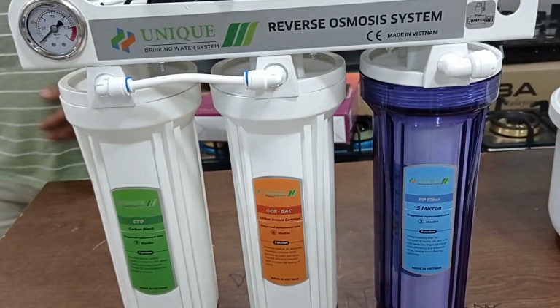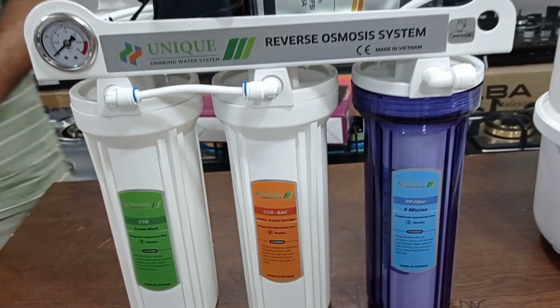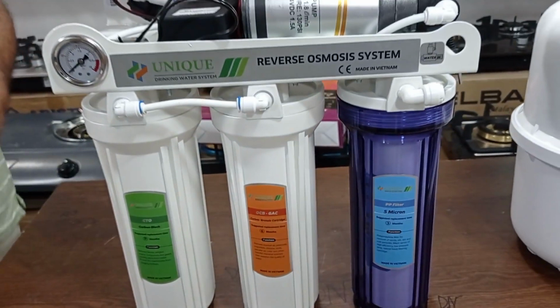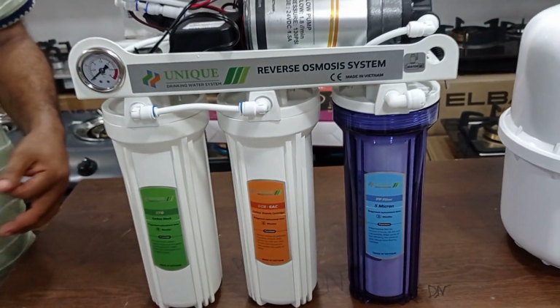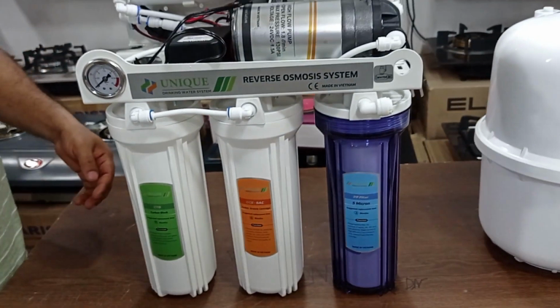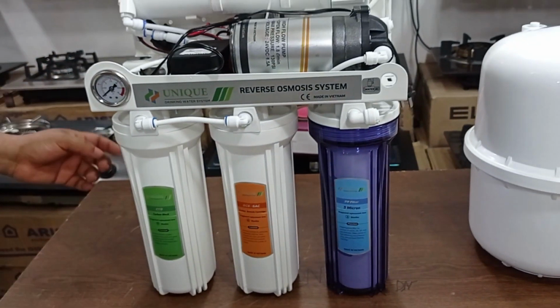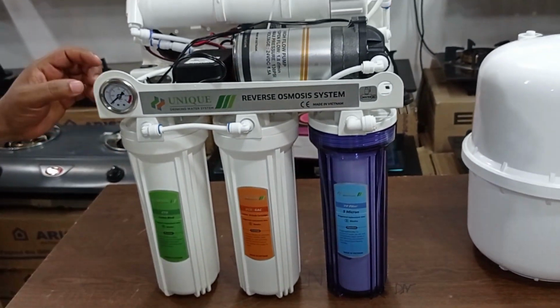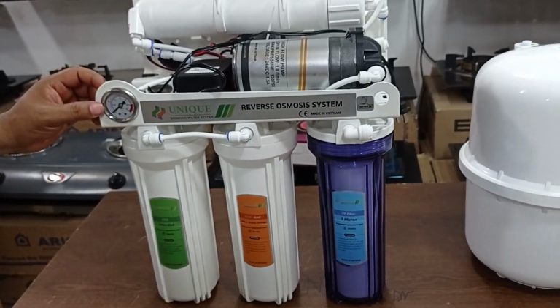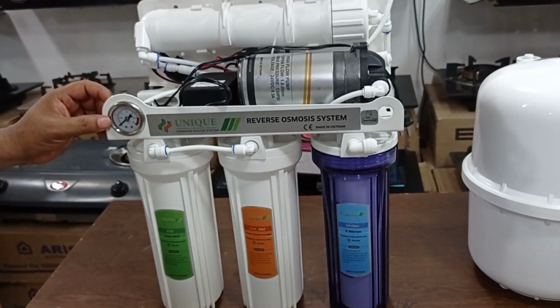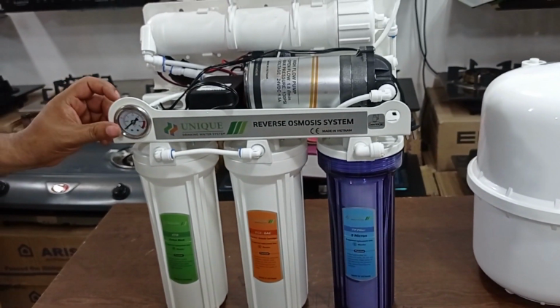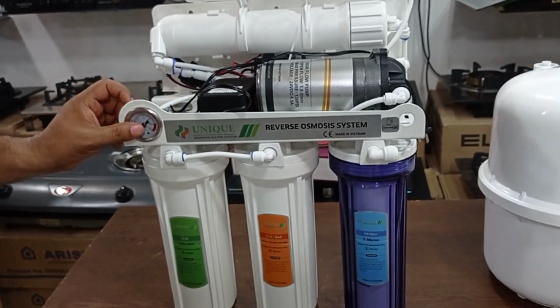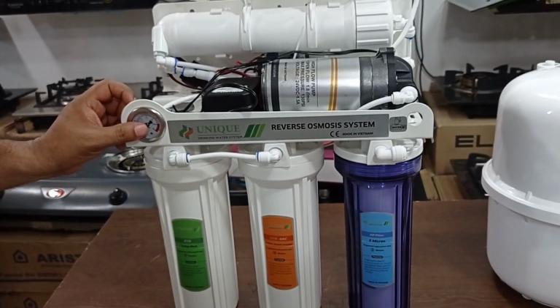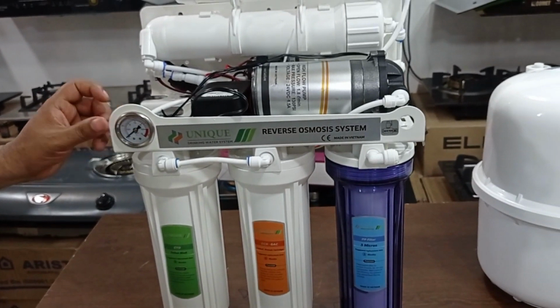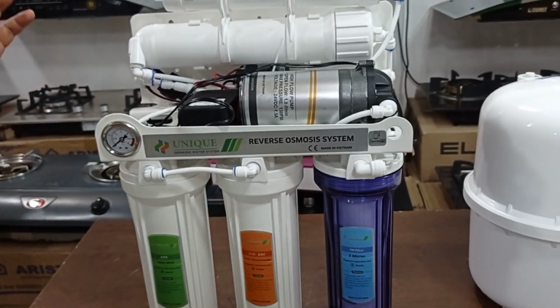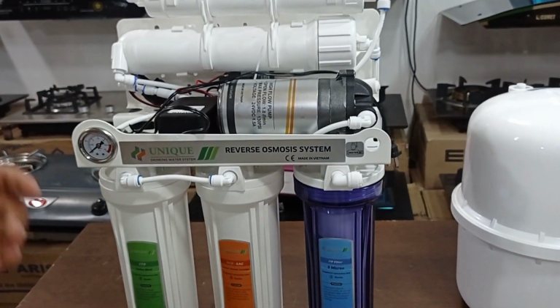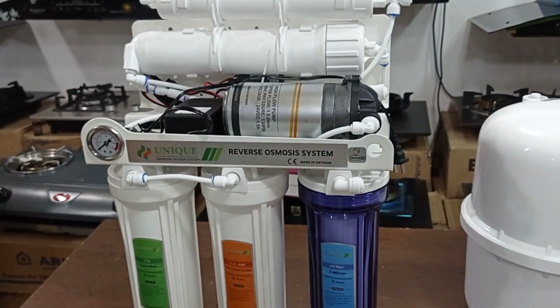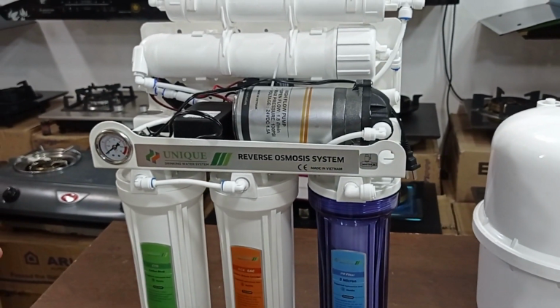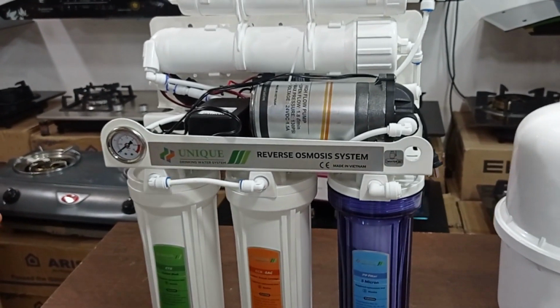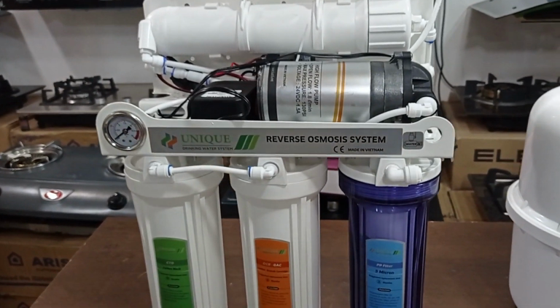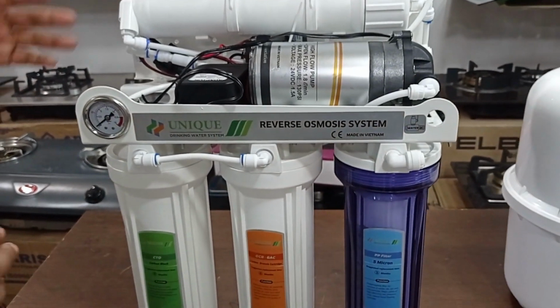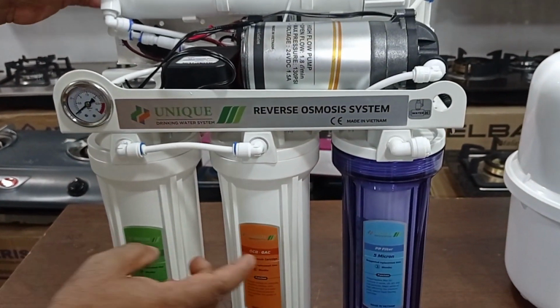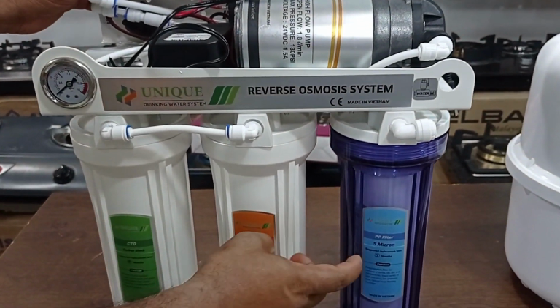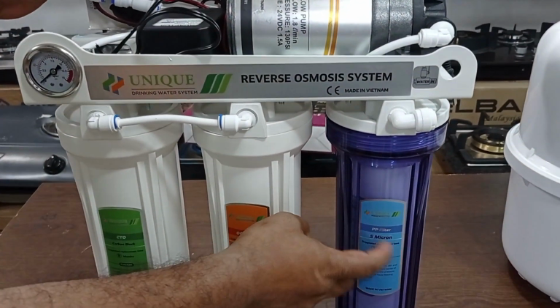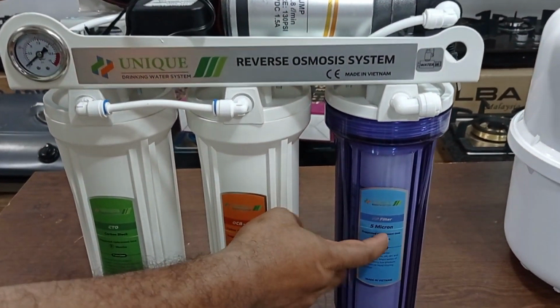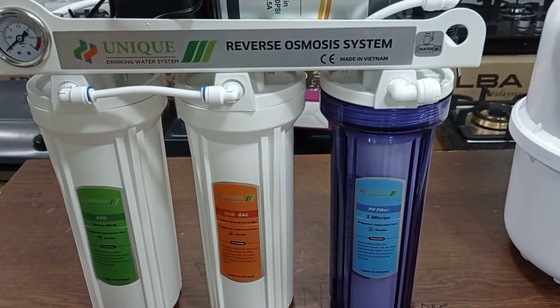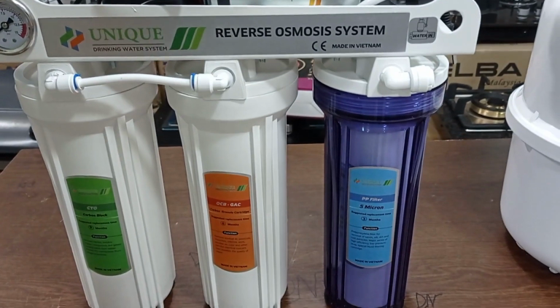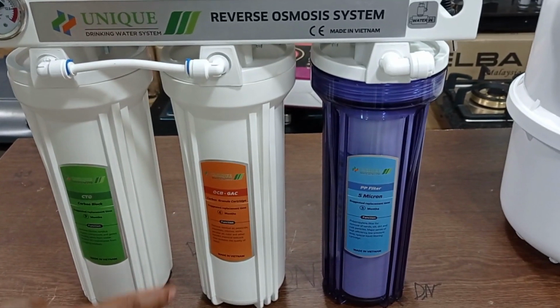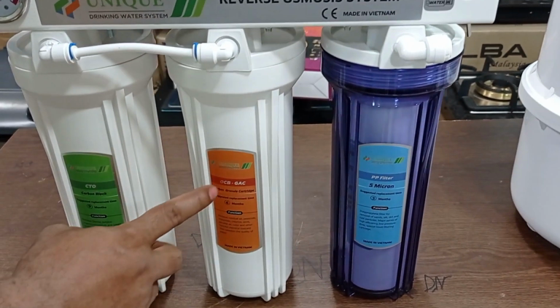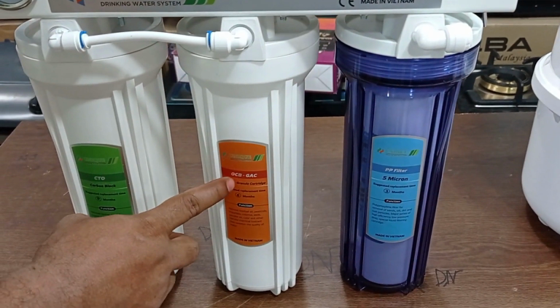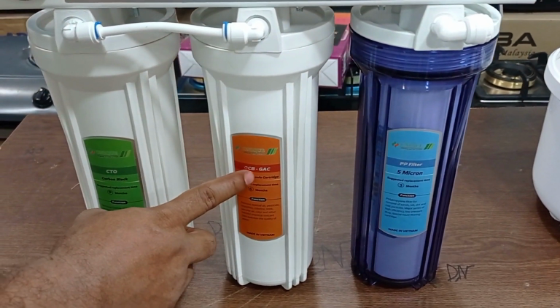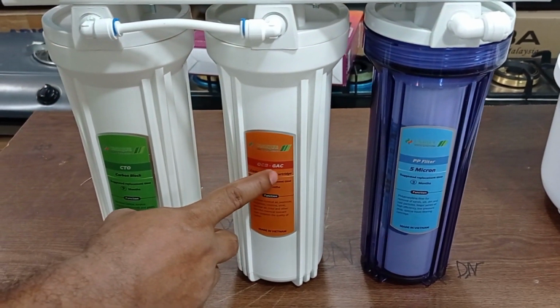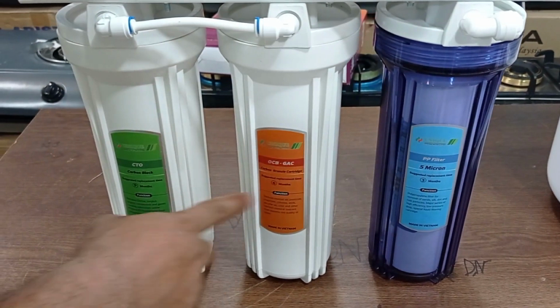This is not a shampoo. Yes, it is not a shampoo. This is a digital timer. This will show you the water. This is a PP filter — a 5-micron PP filter. There is a carbon cartridge.